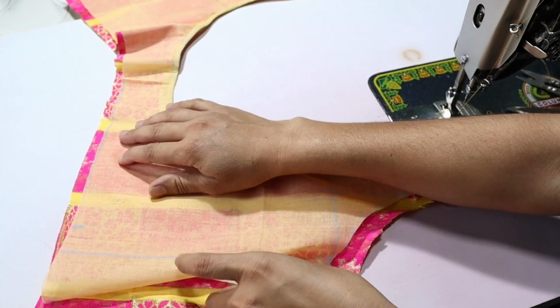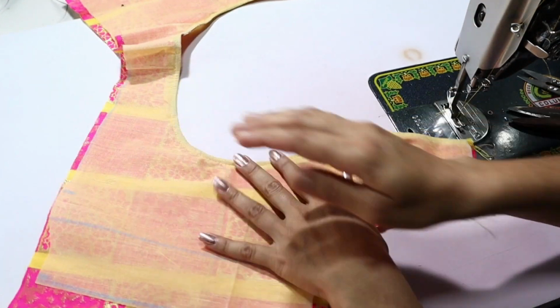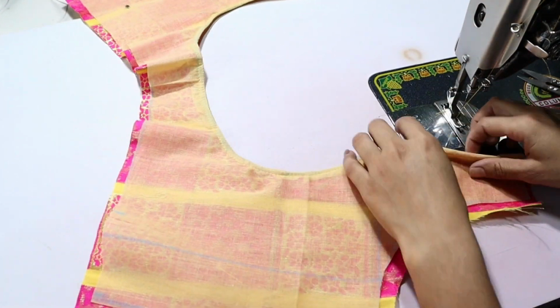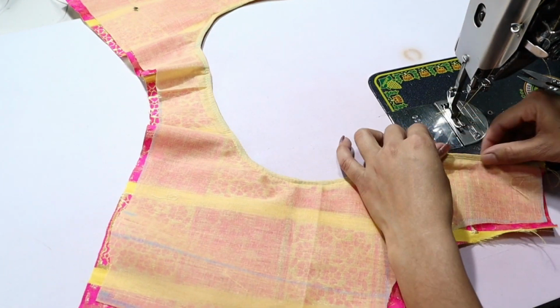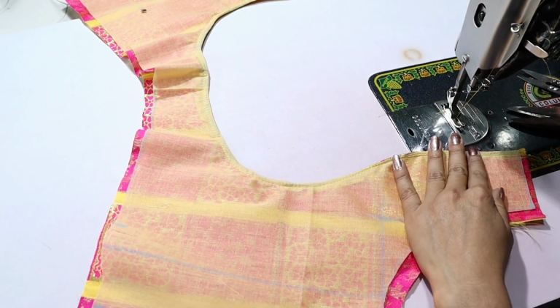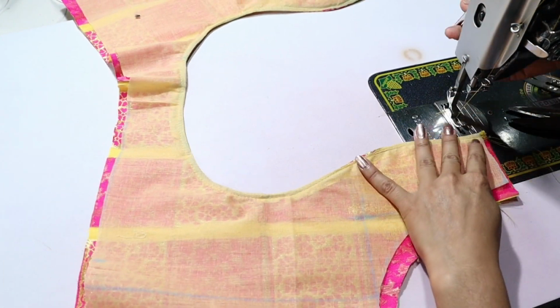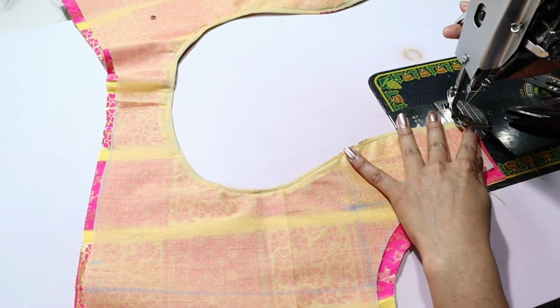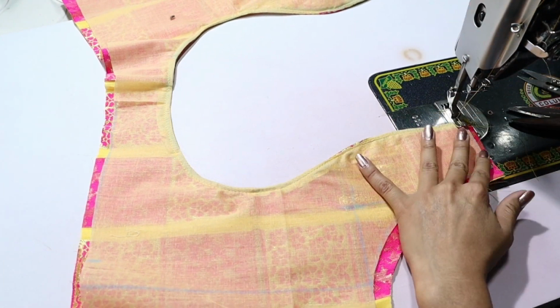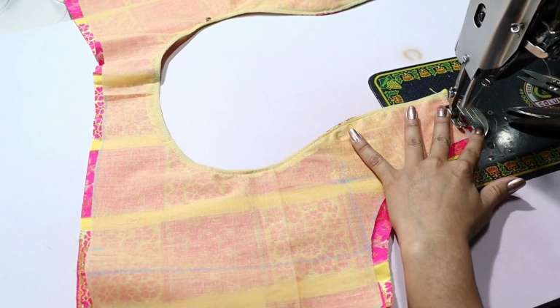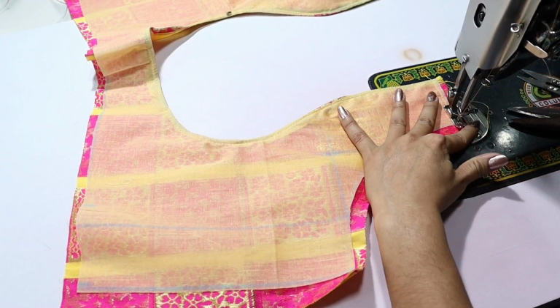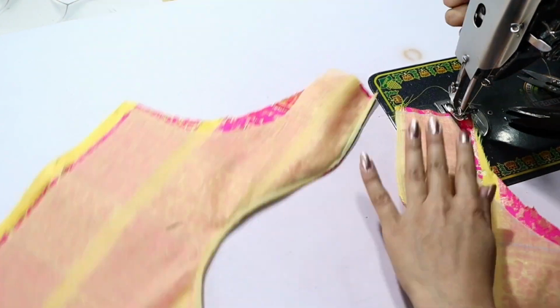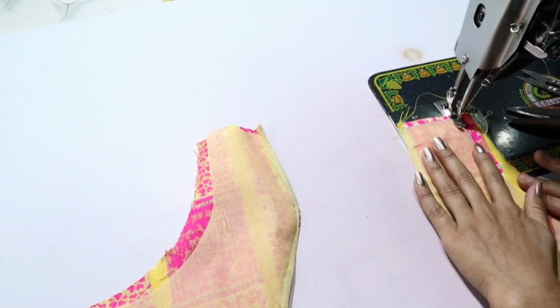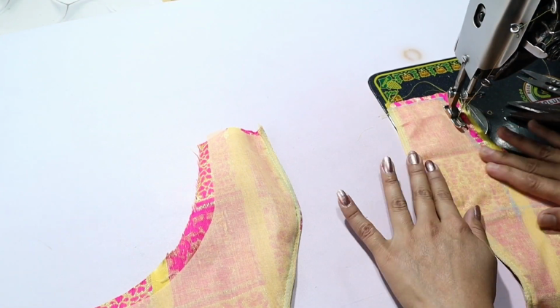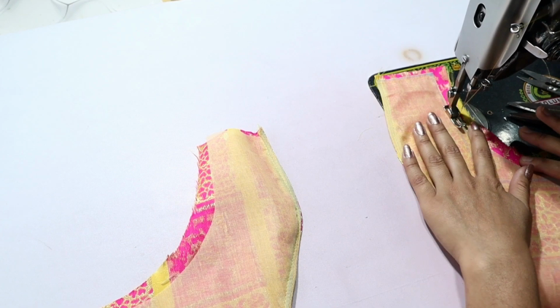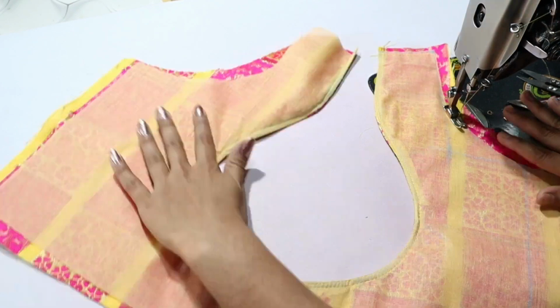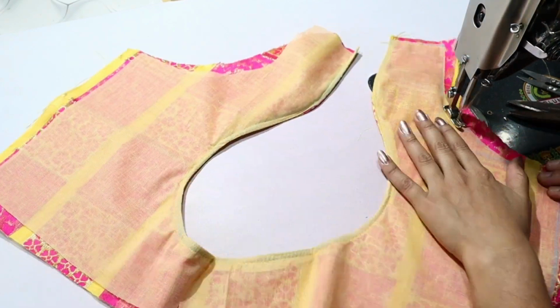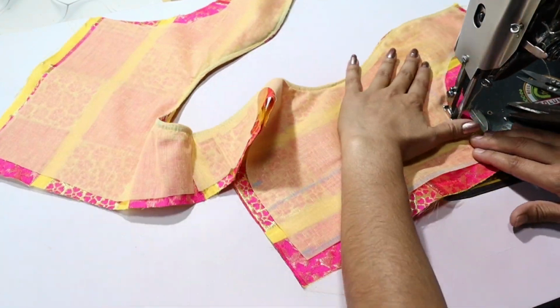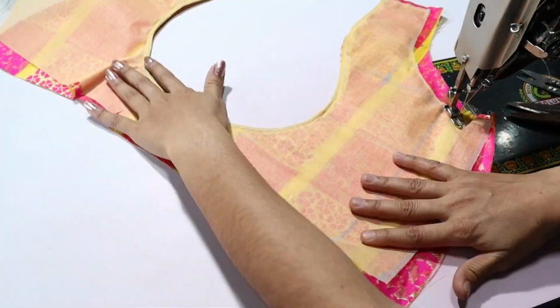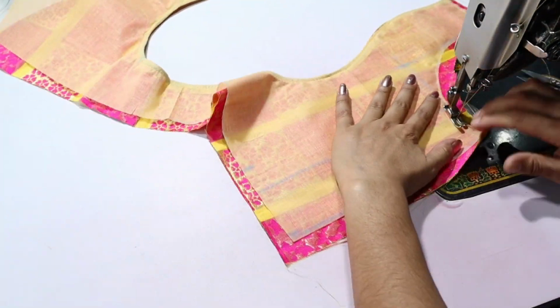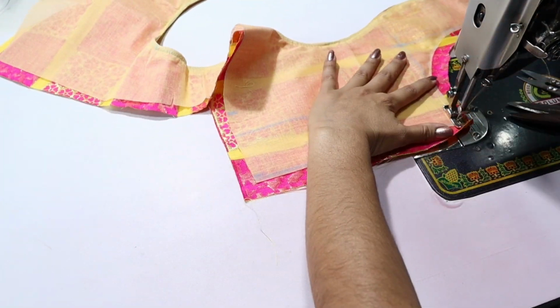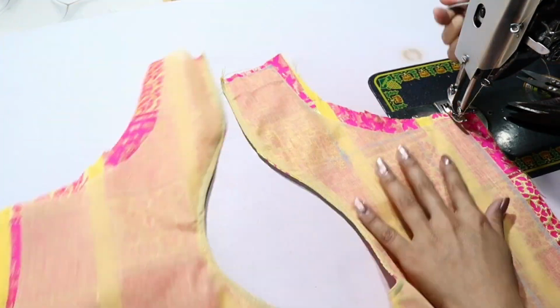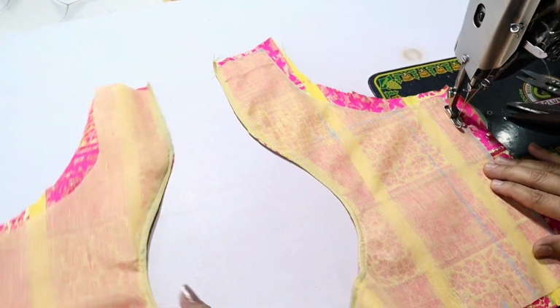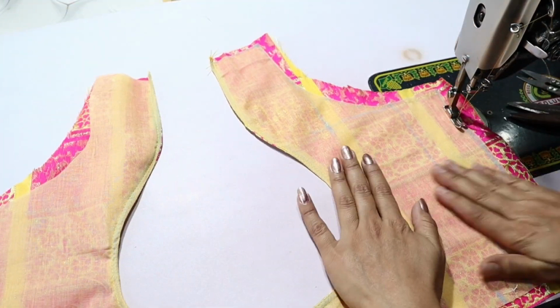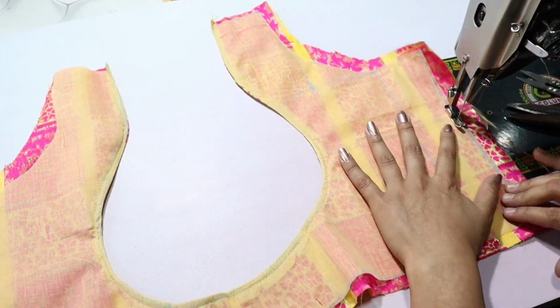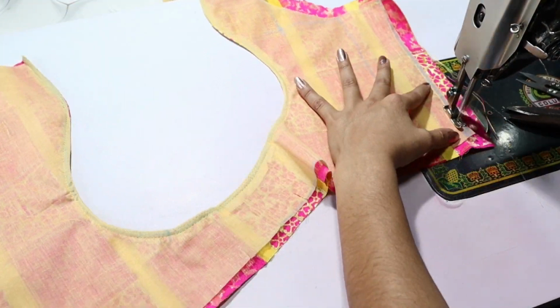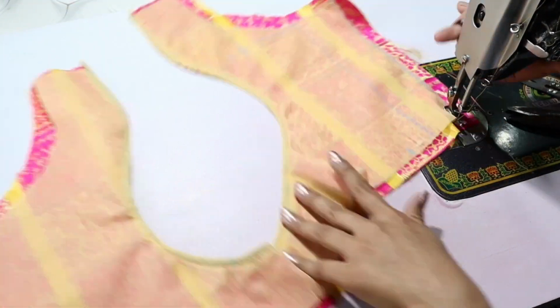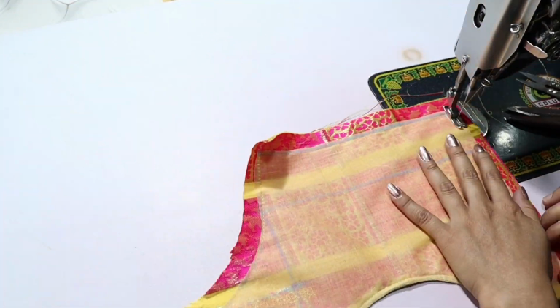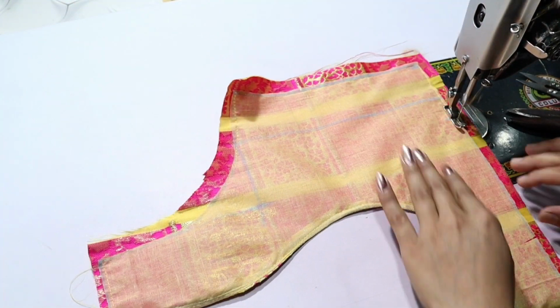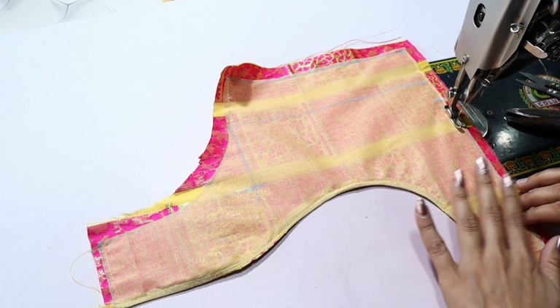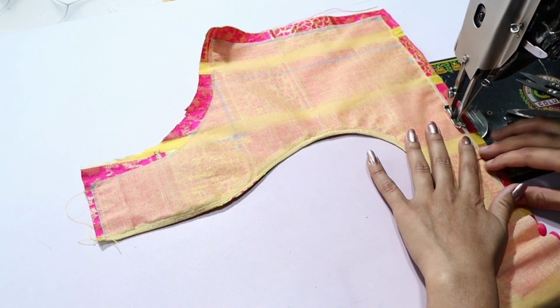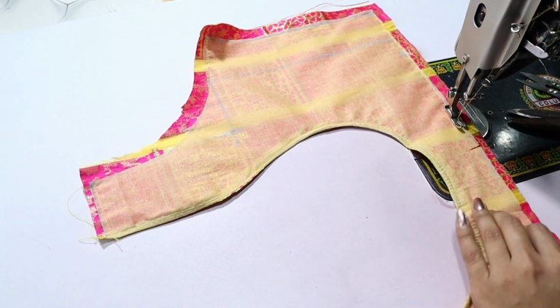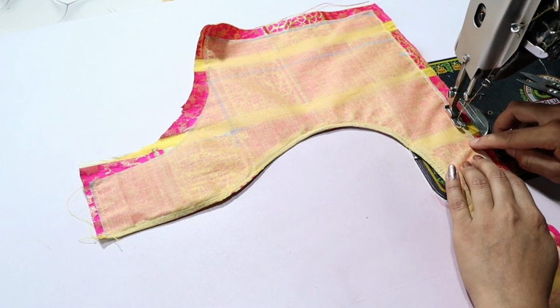We will complete the fourth stitch. We will cut the extra fabric and finish it. If you are visiting our channel, please do not forget to subscribe.